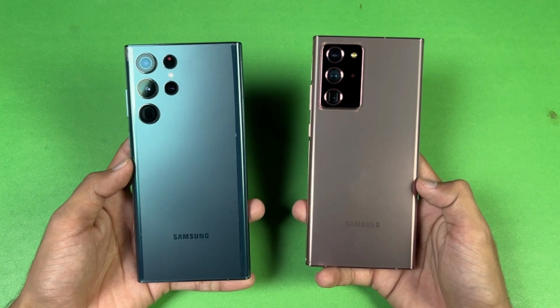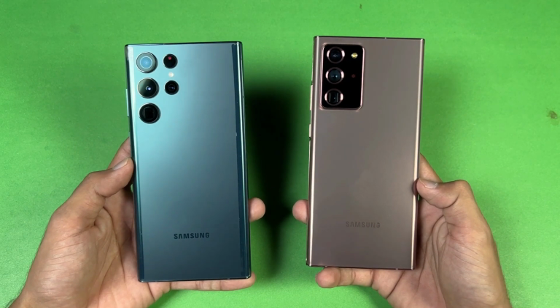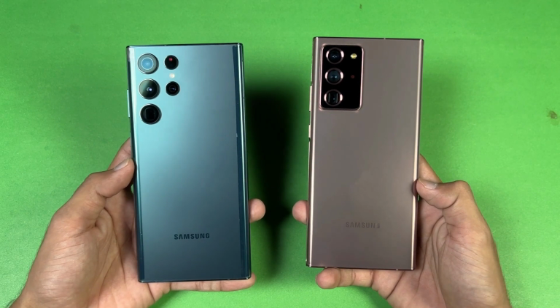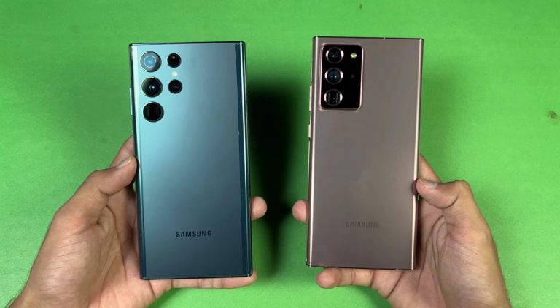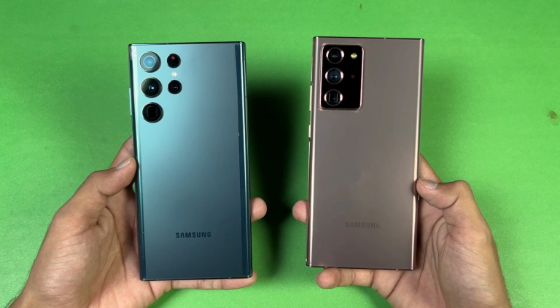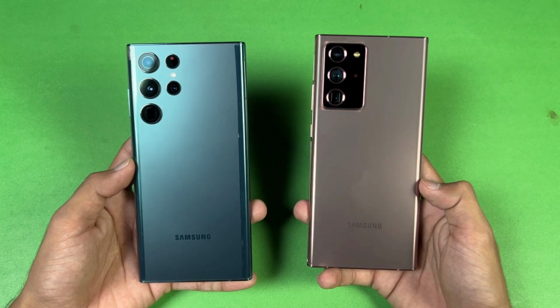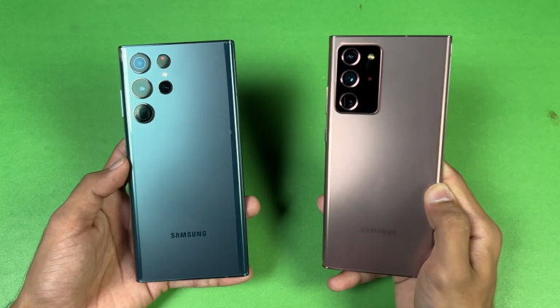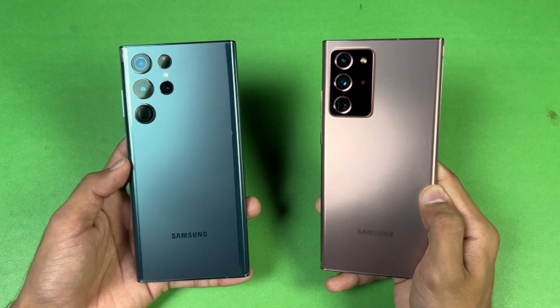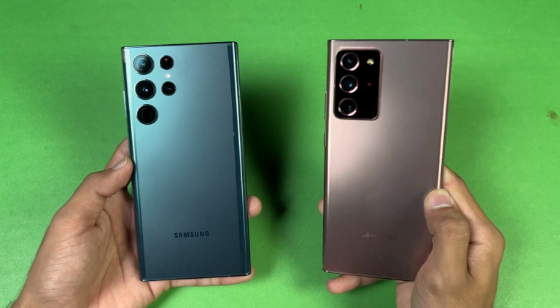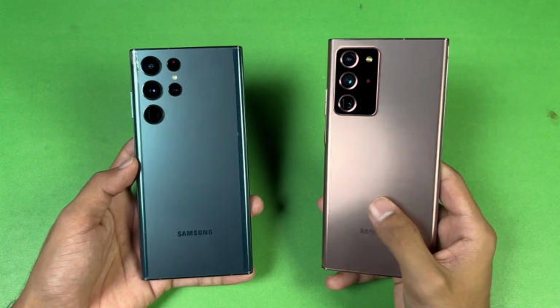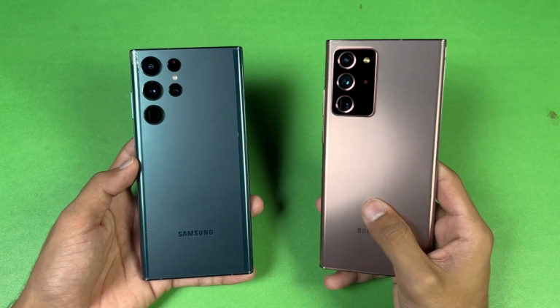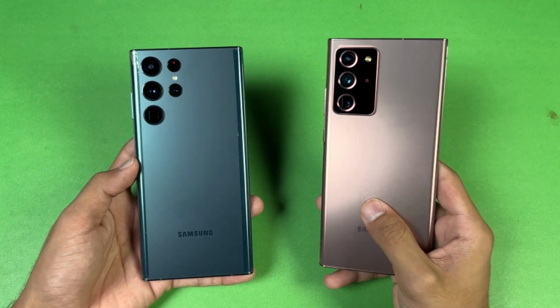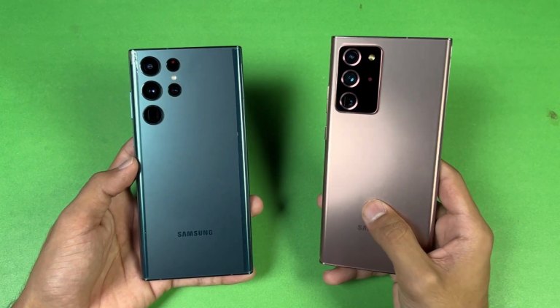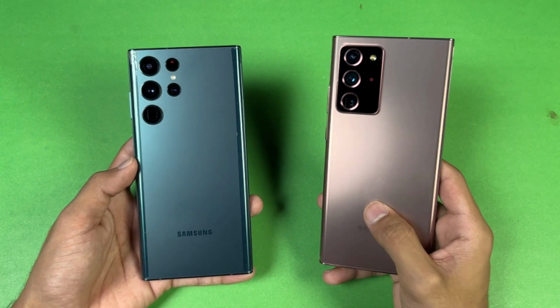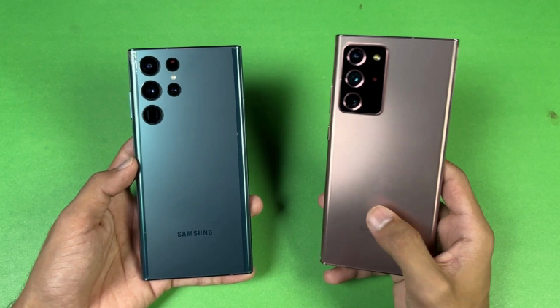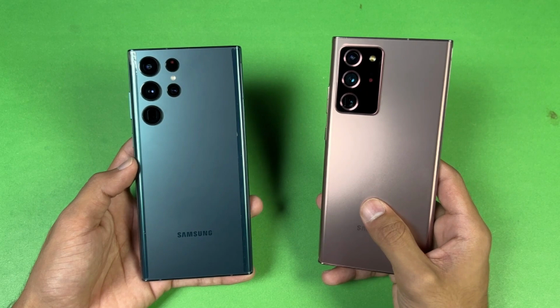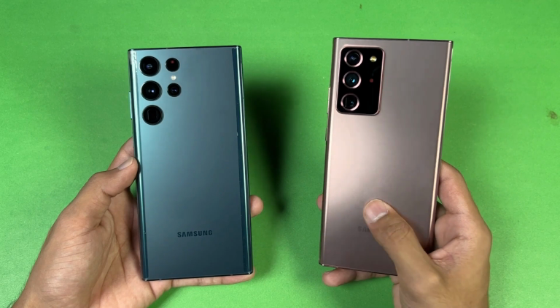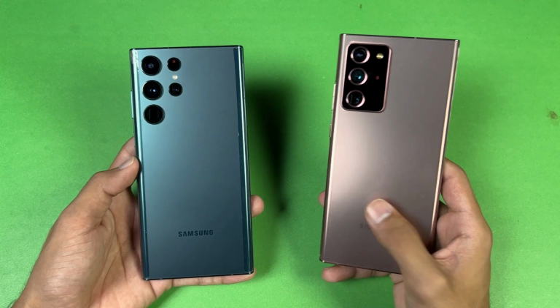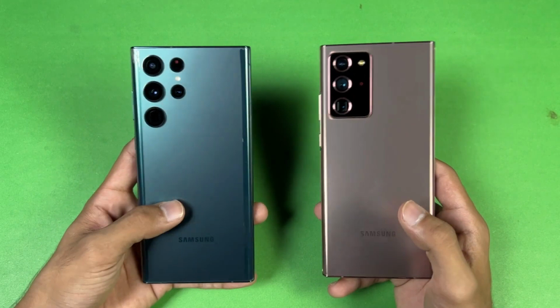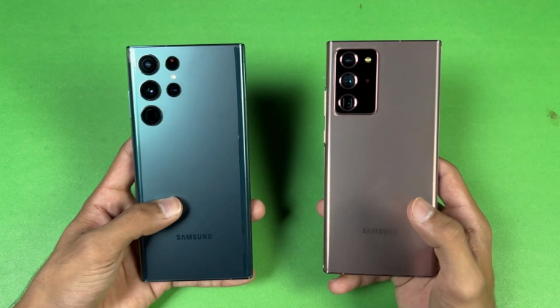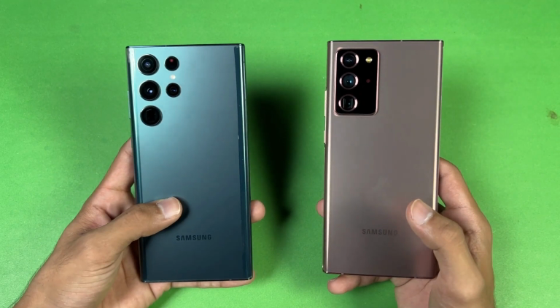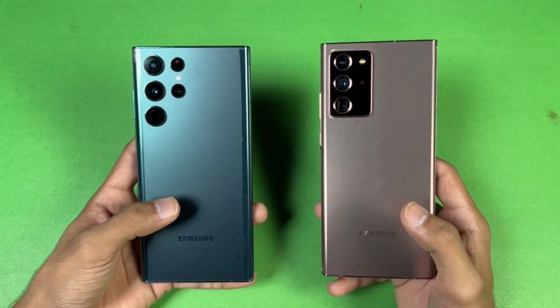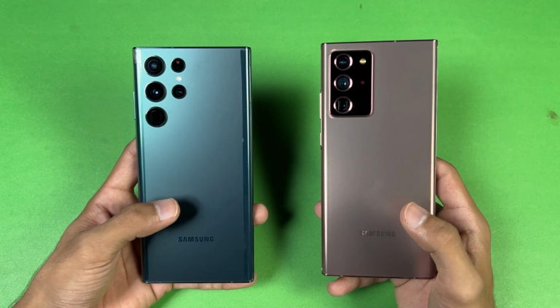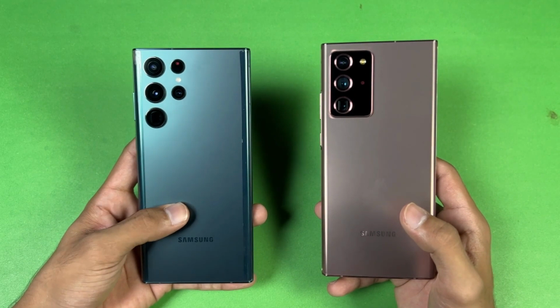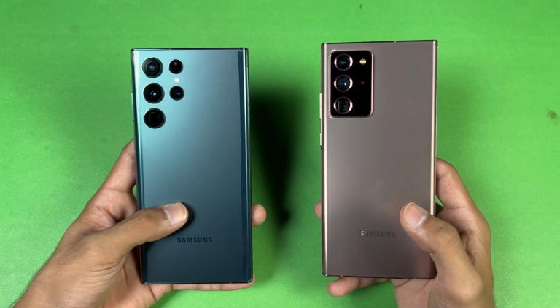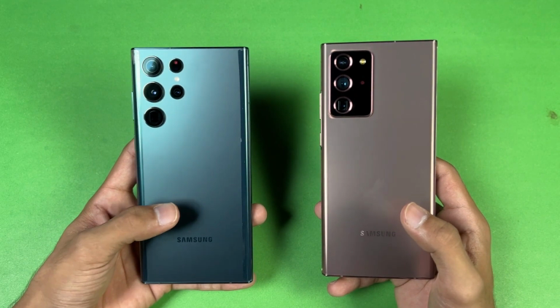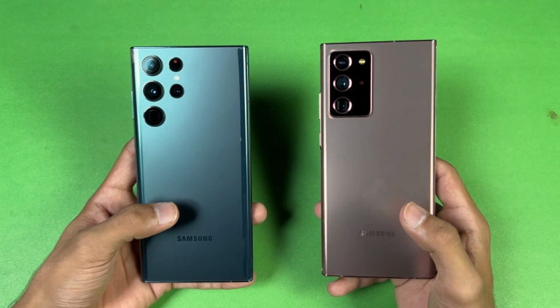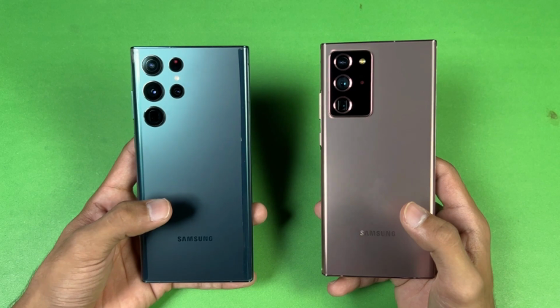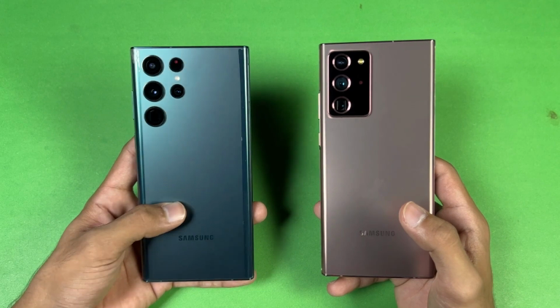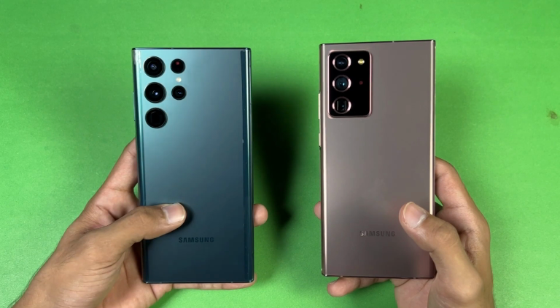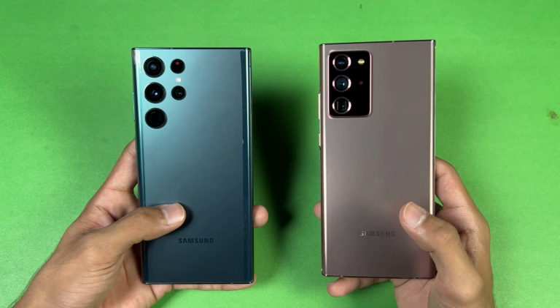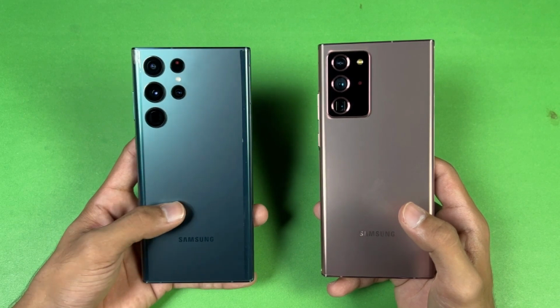Both phones also have a 12 megapixel ultra-wide. The Note 20 Ultra has a 12 megapixel periscopic lens giving 5x optical zoom with OIS, while the S22 Ultra has a 10 megapixel telephoto lens giving 3x optical zoom with OIS.